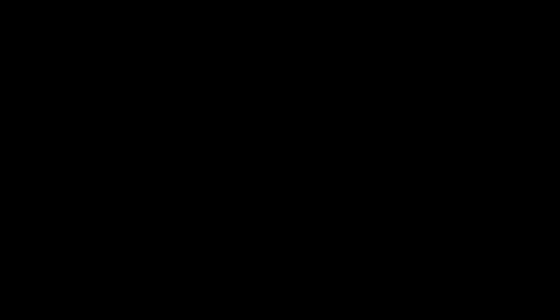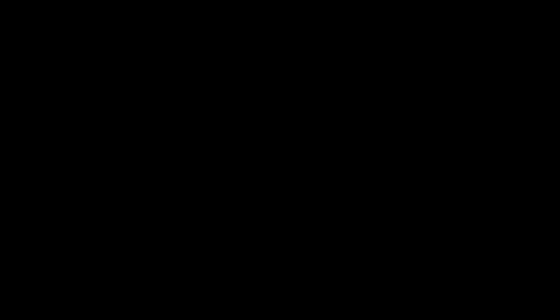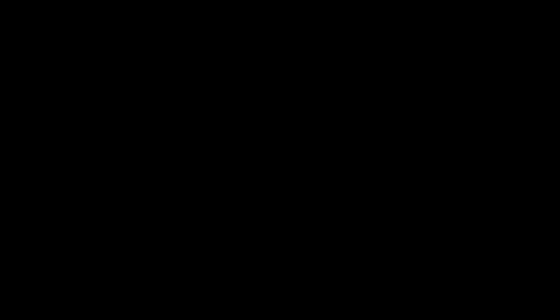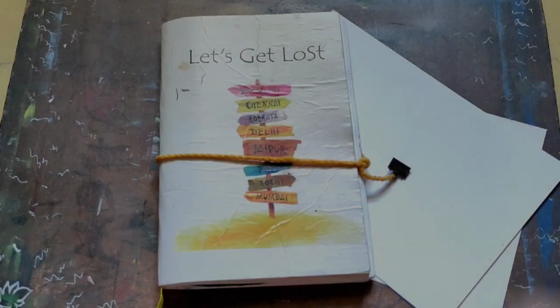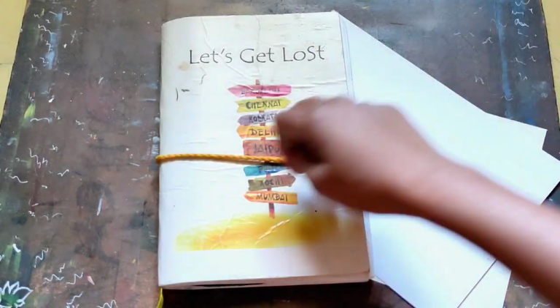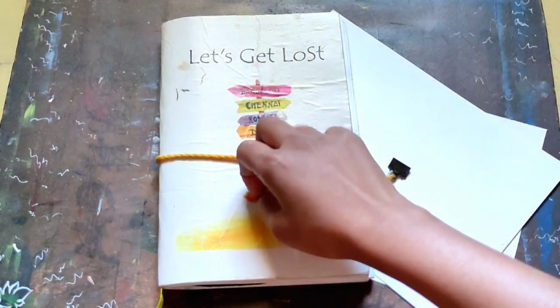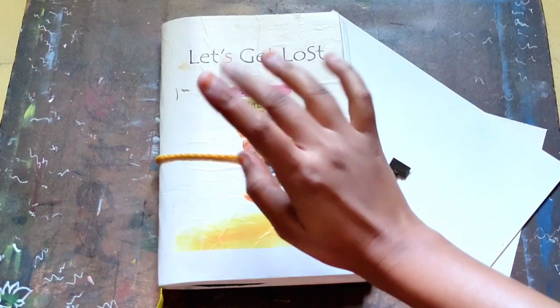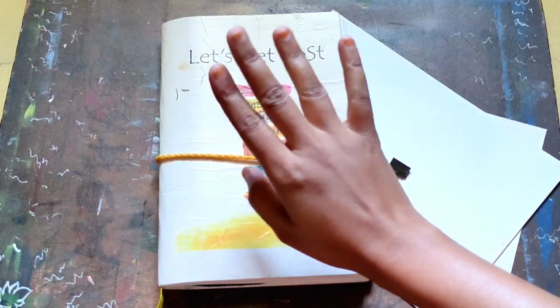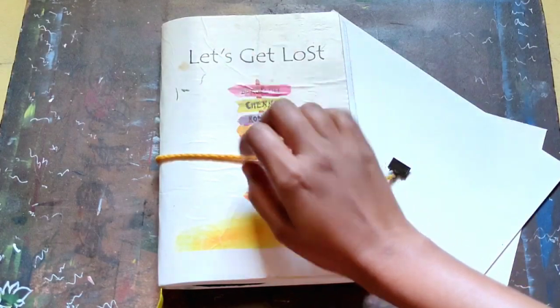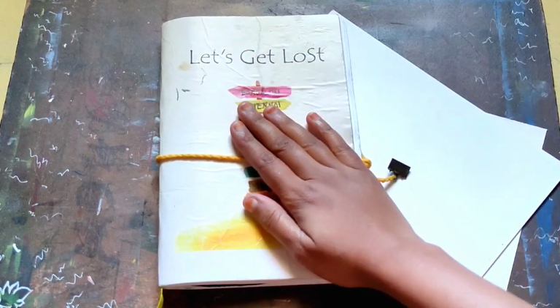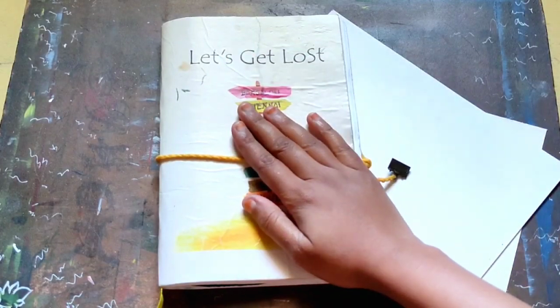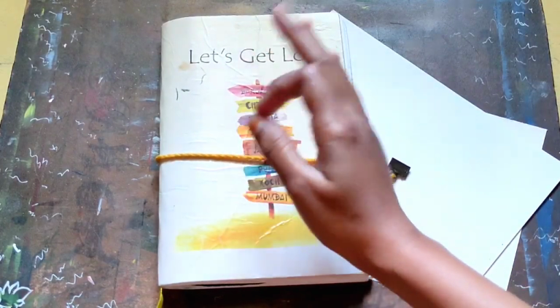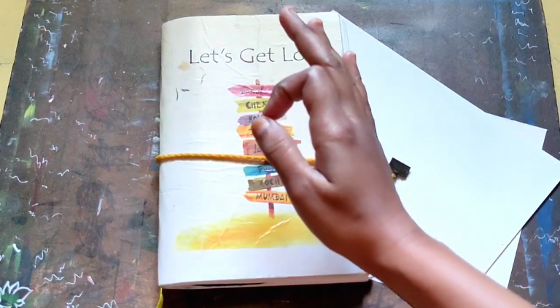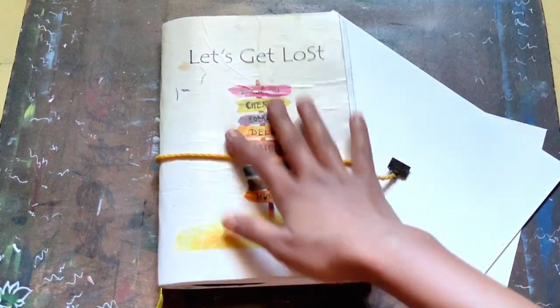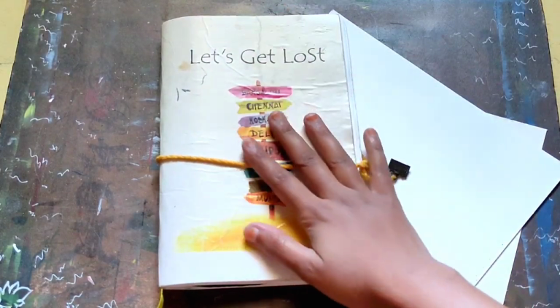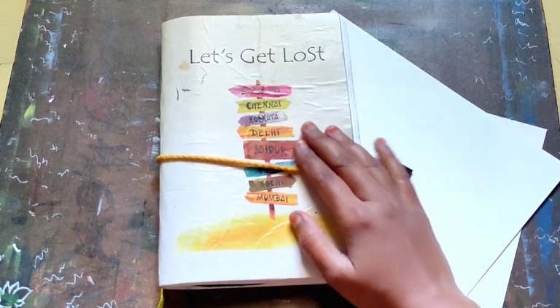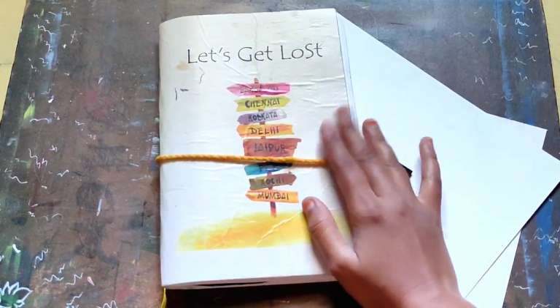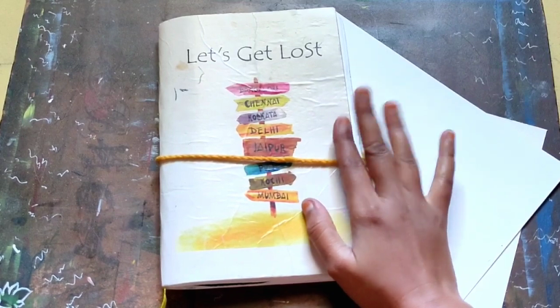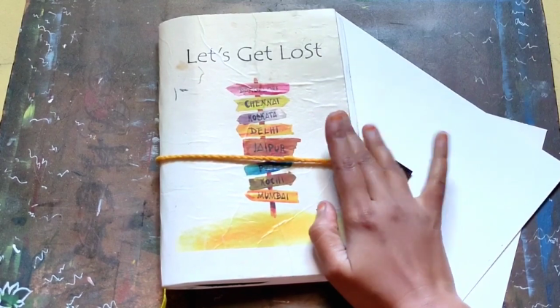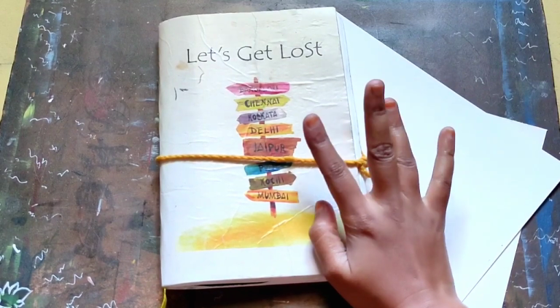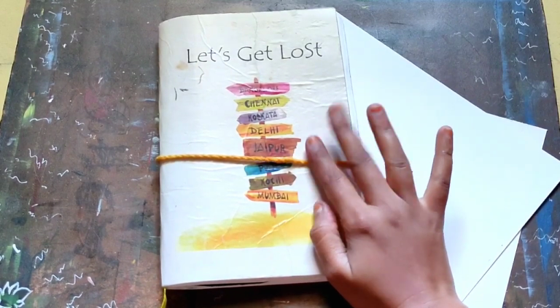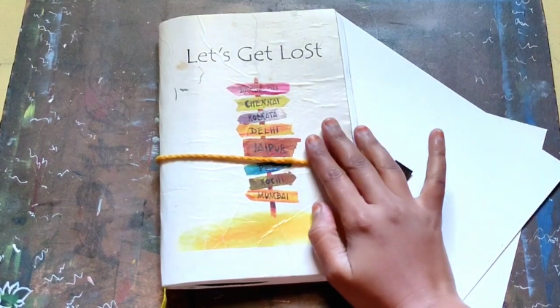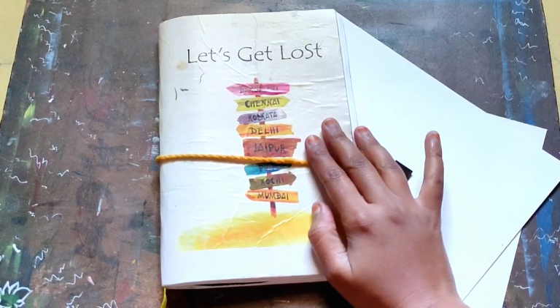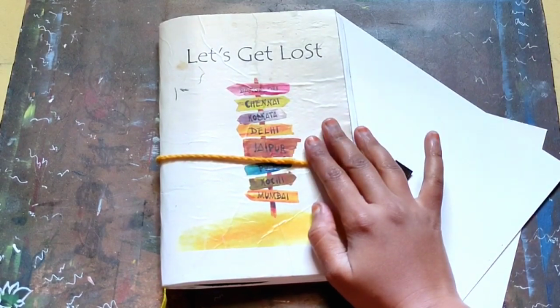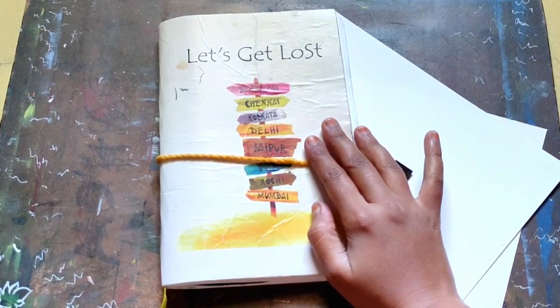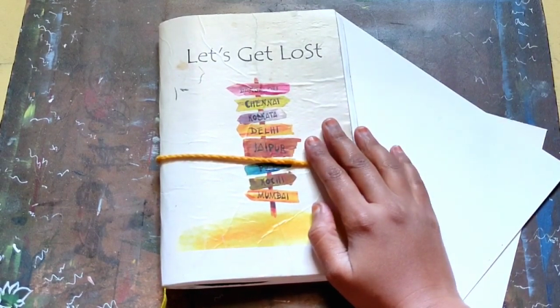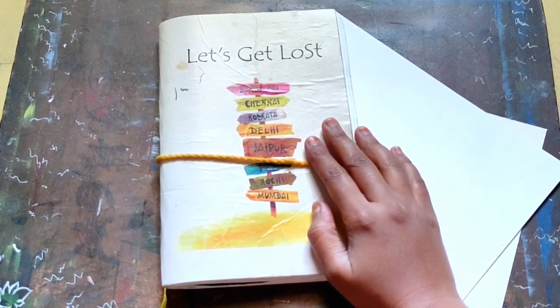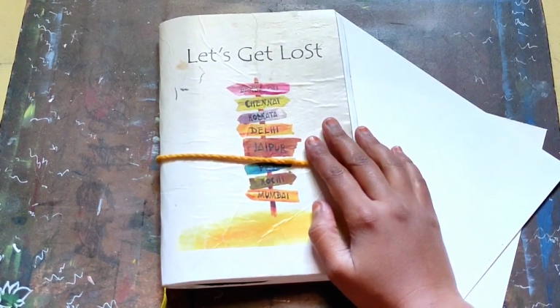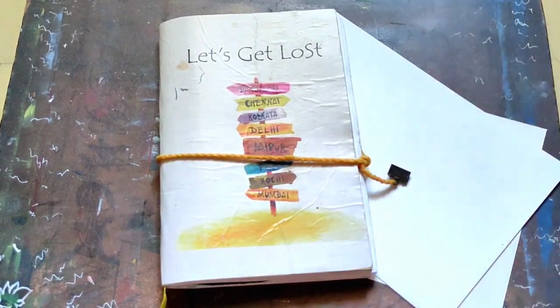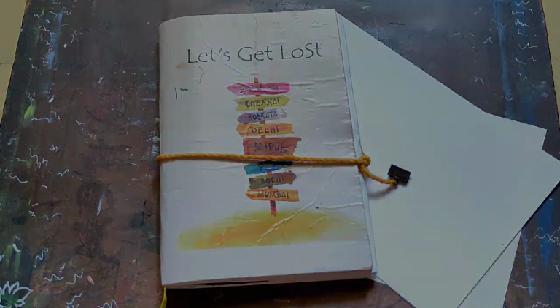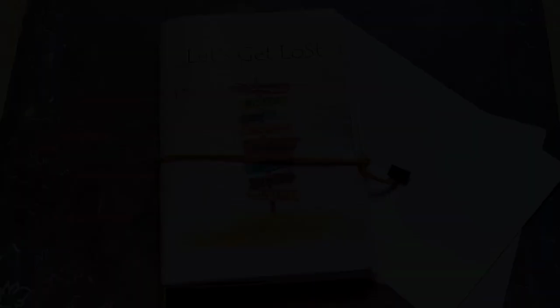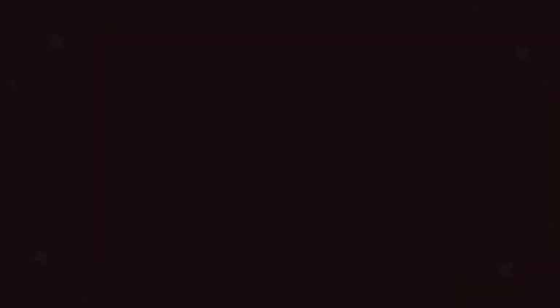Hey, hello everyone, welcome back to my channel. I hope you all are doing well. Today I will show you a simple way to record your journal or diary by using watercolor. So without wasting more time, let's start the video.